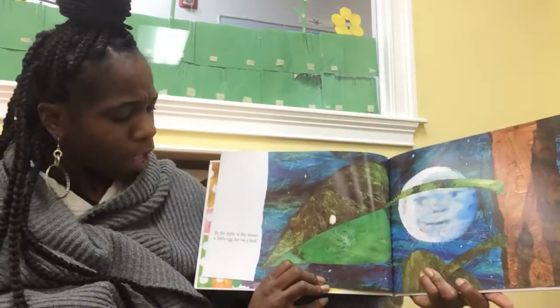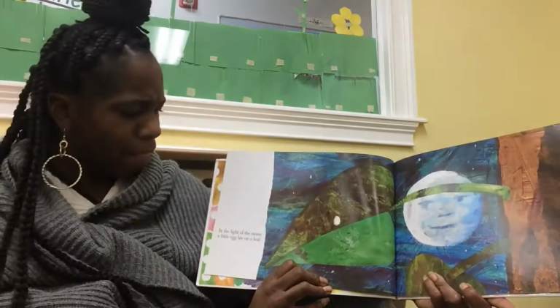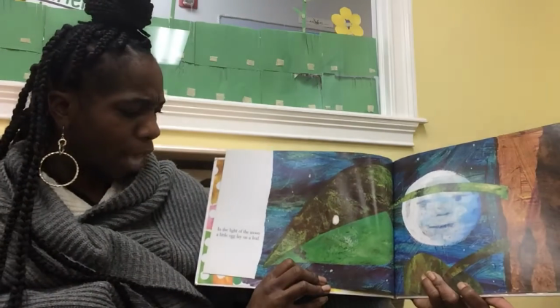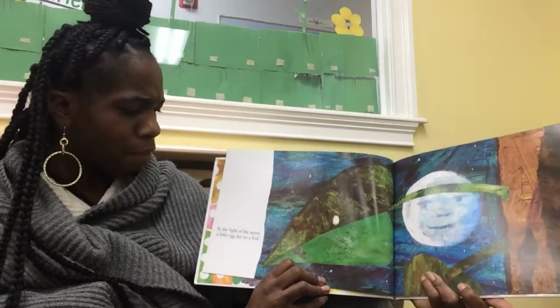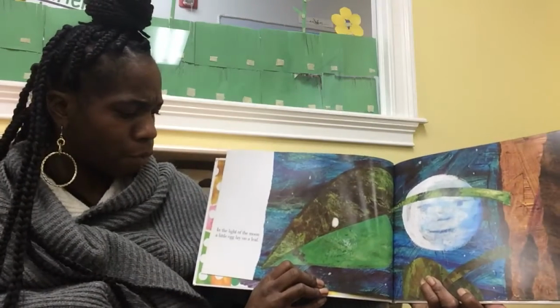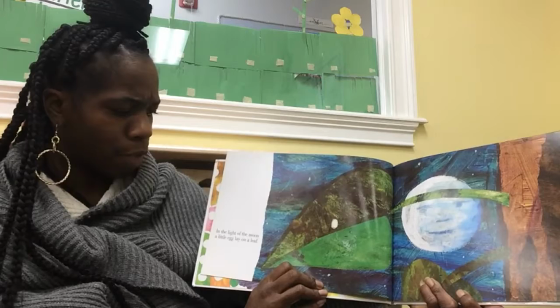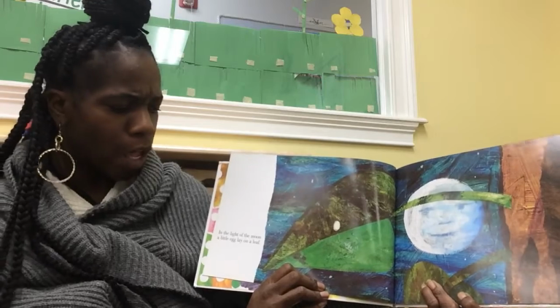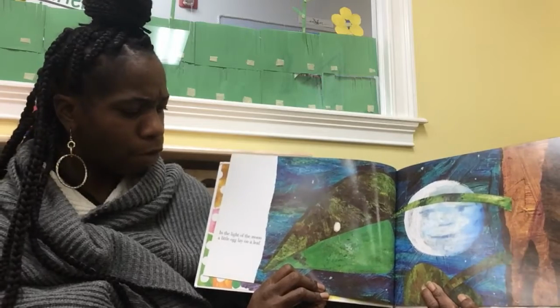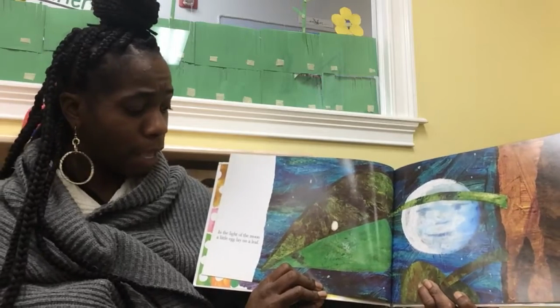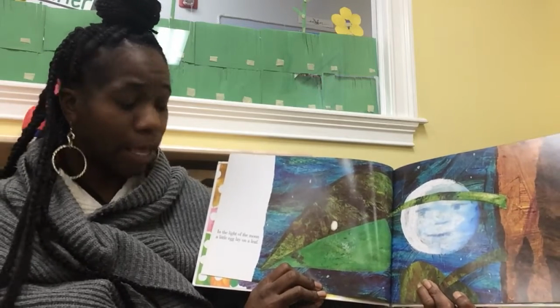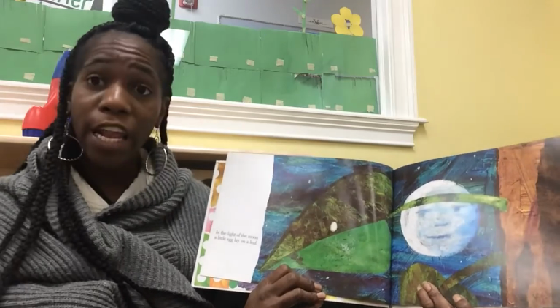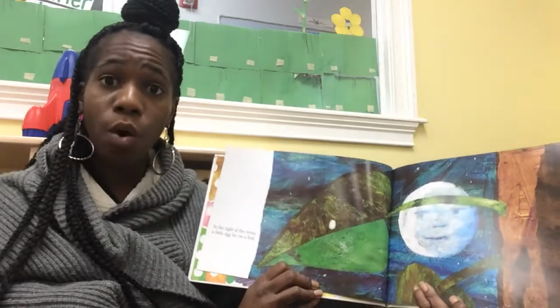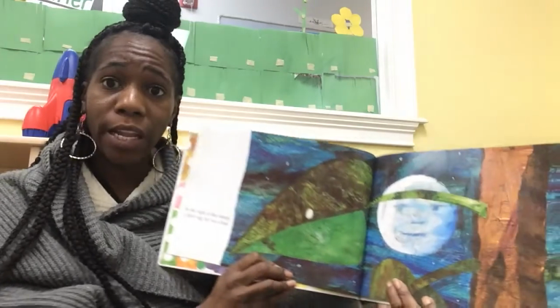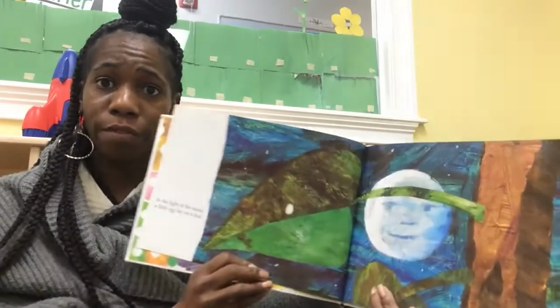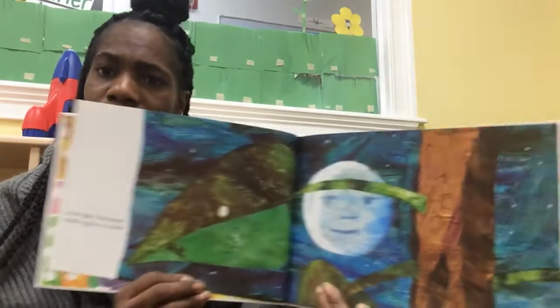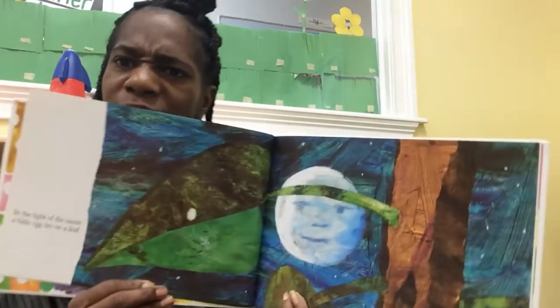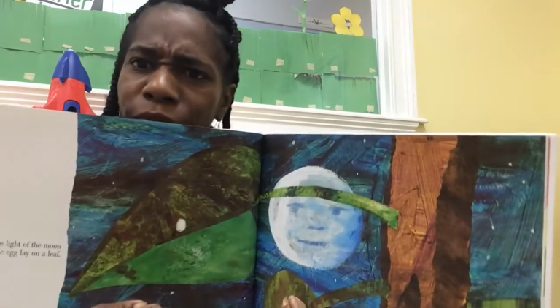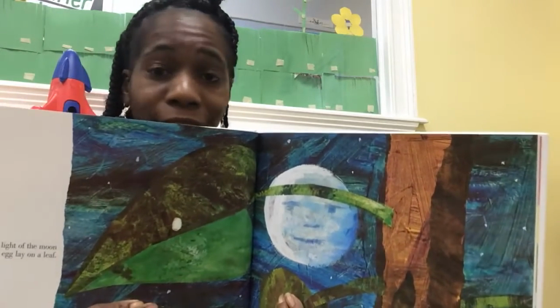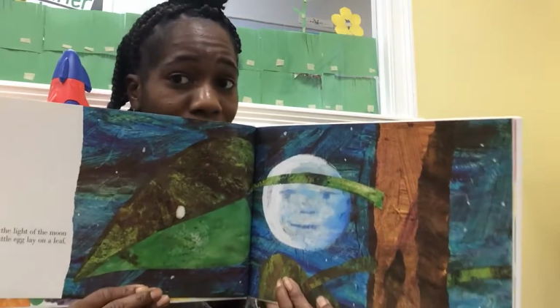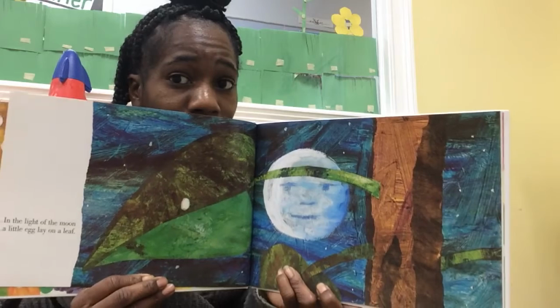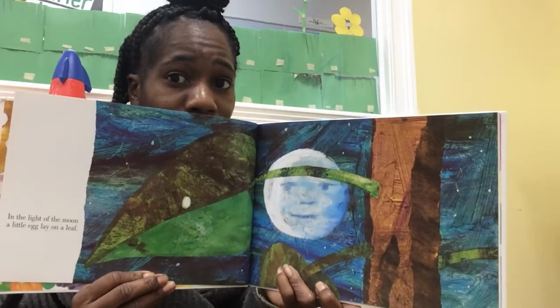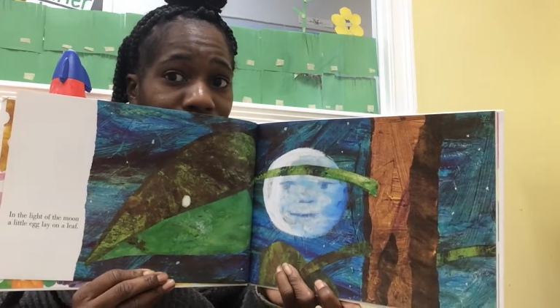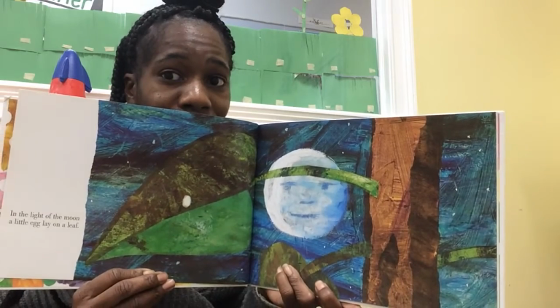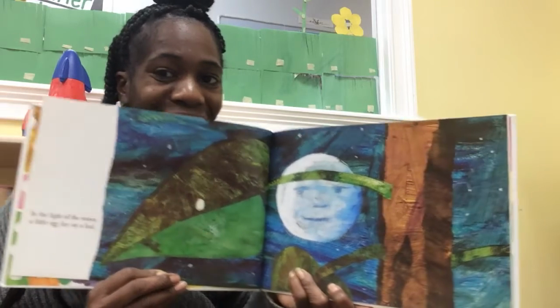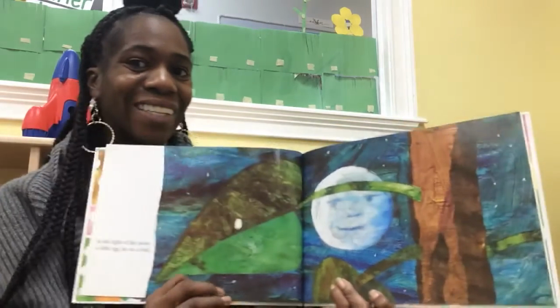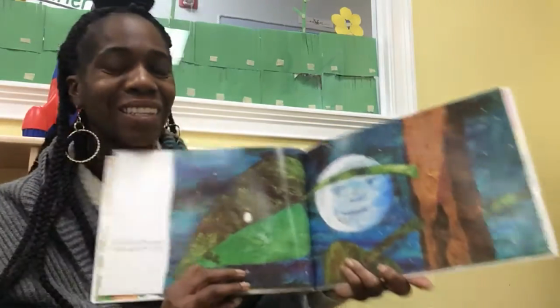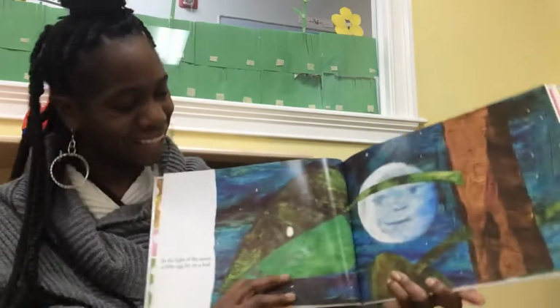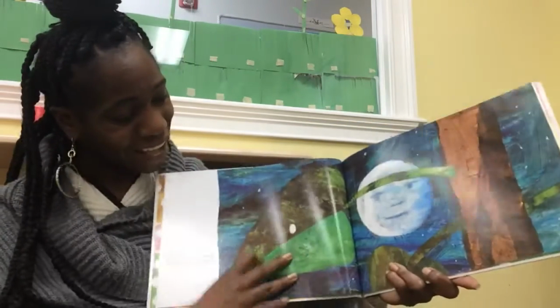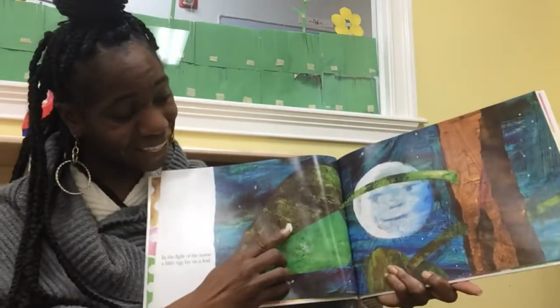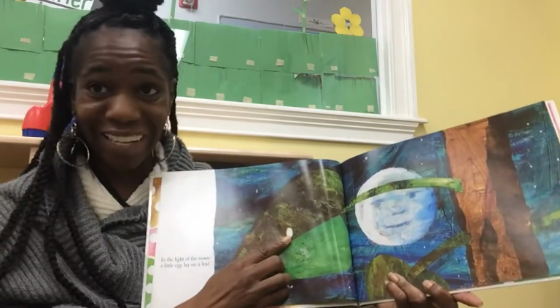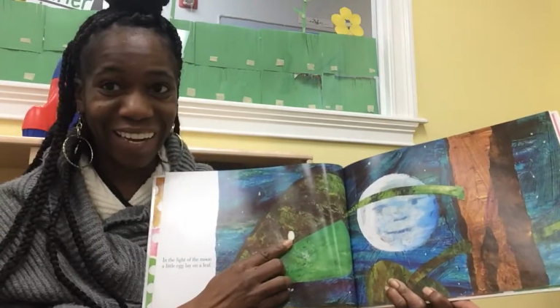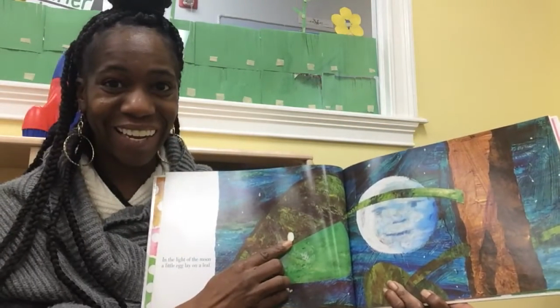In the light of the moon, a little egg lay on a leaf. Can you find the little egg on the leaf? I see it. It's right here.